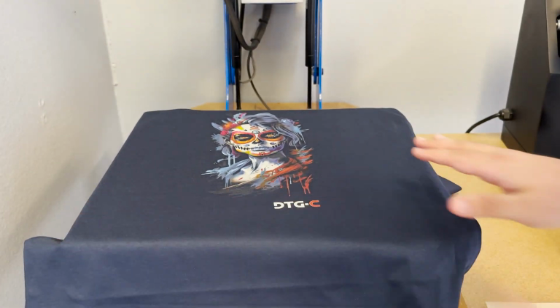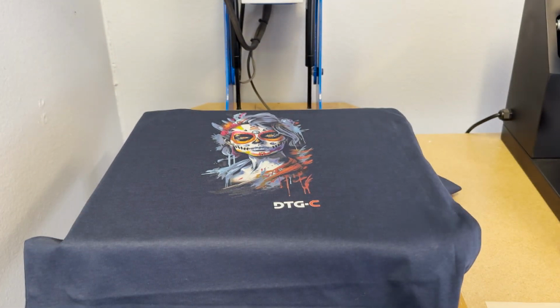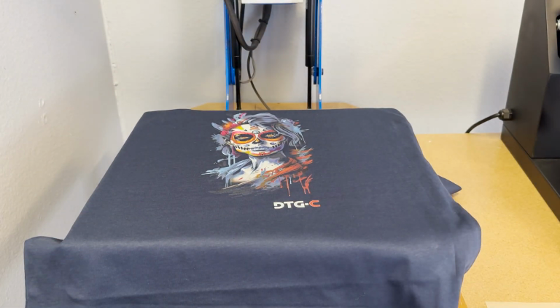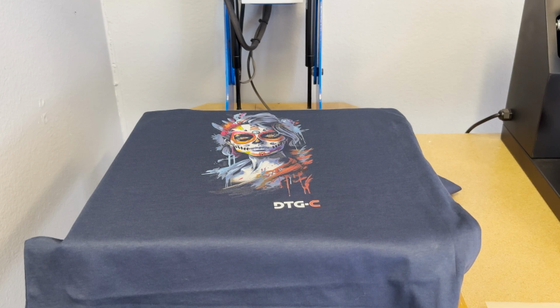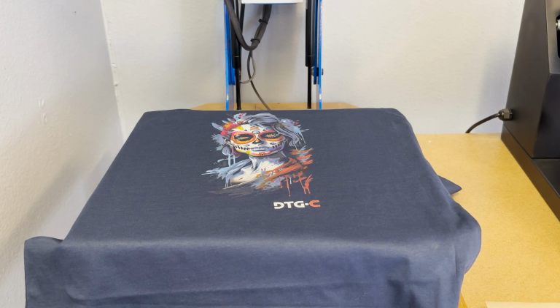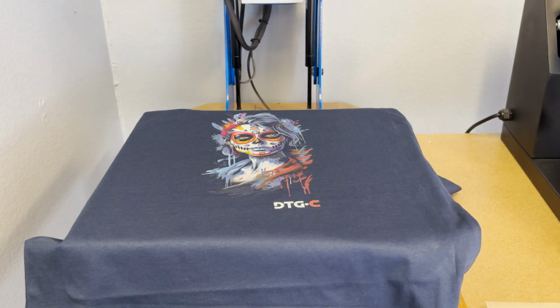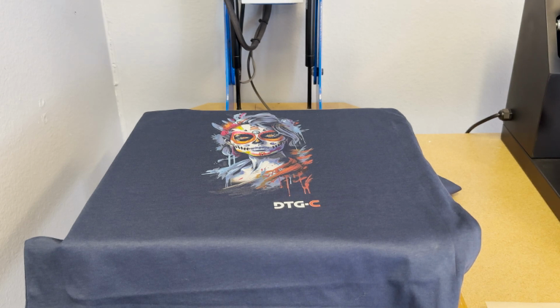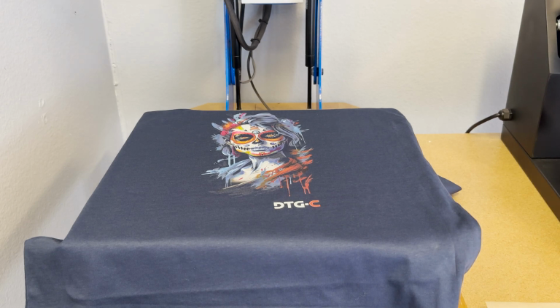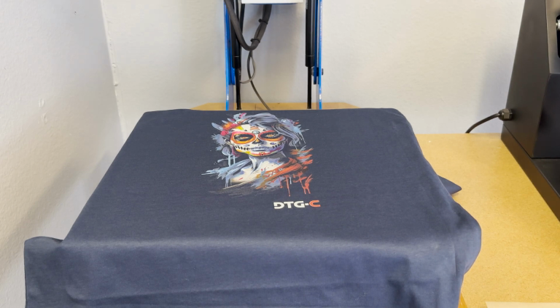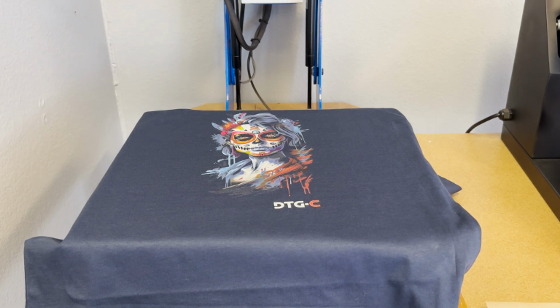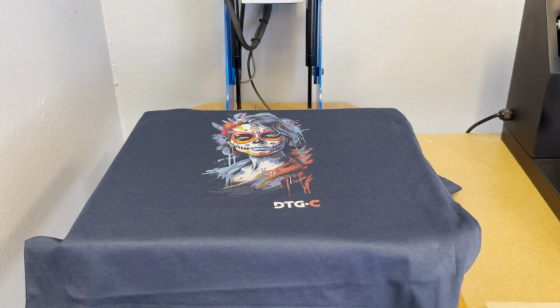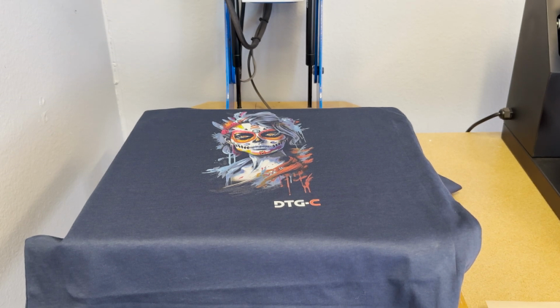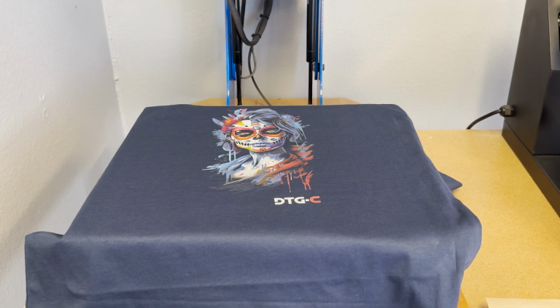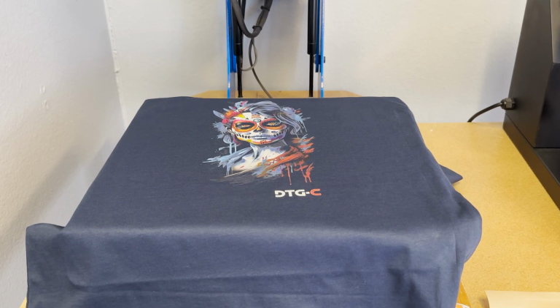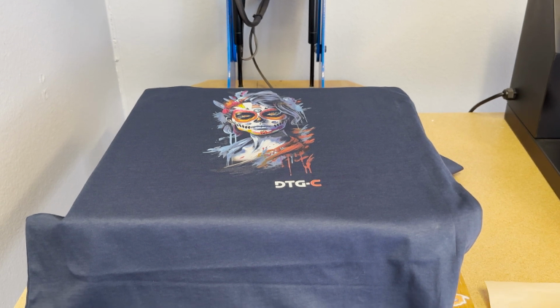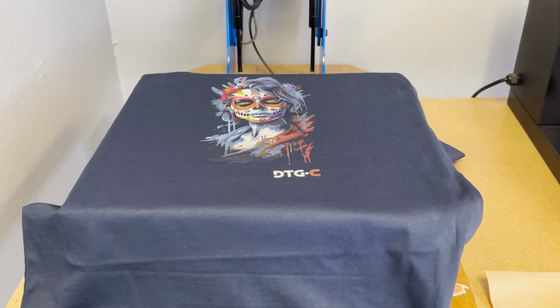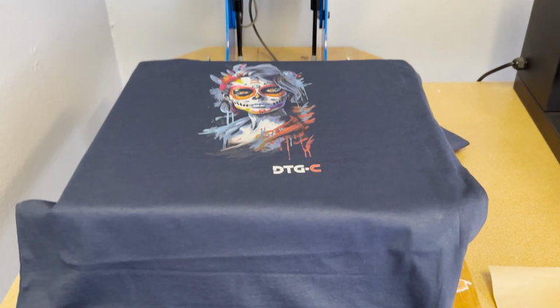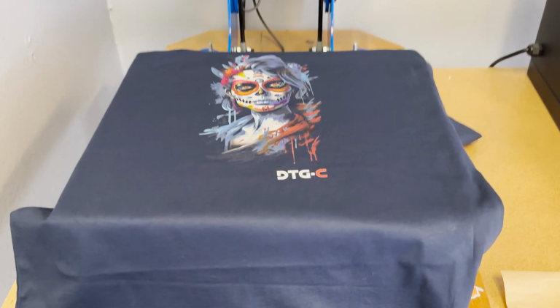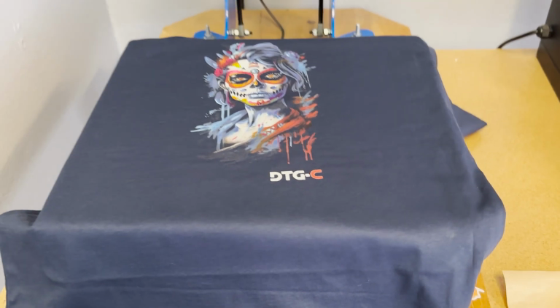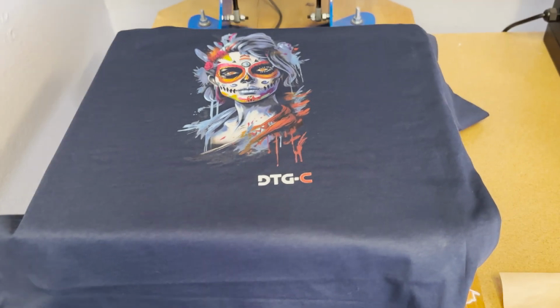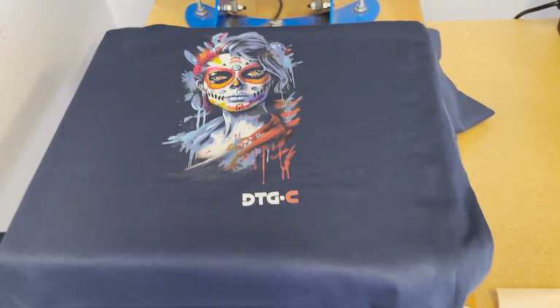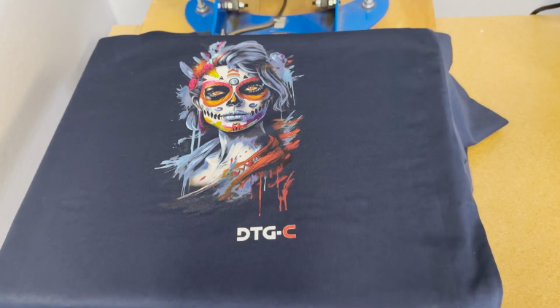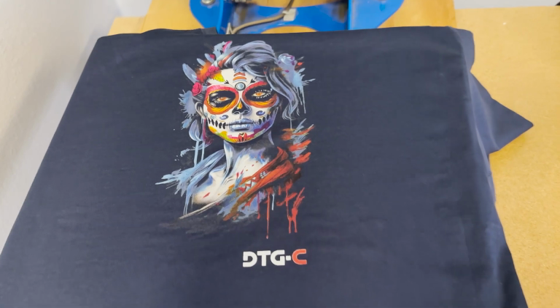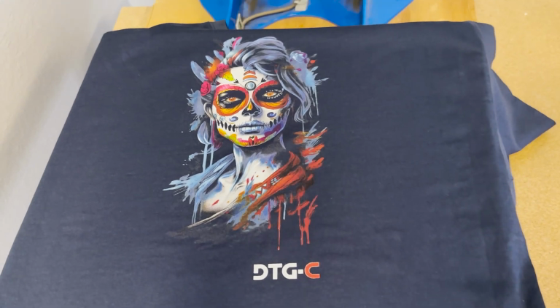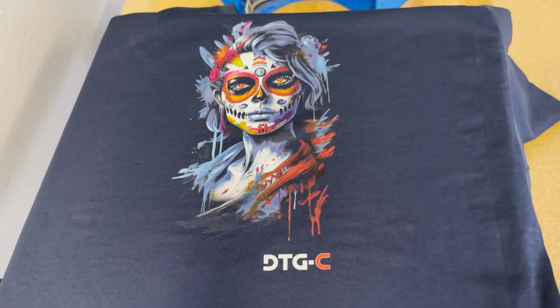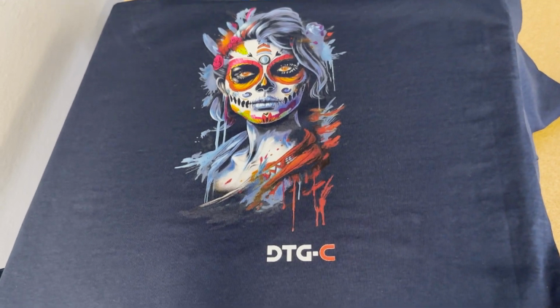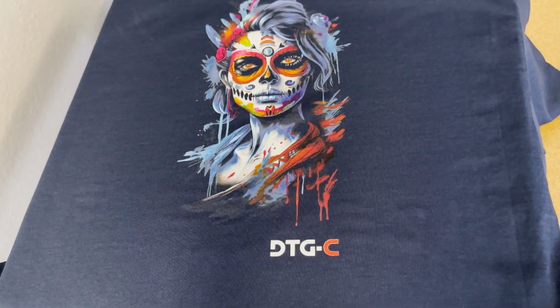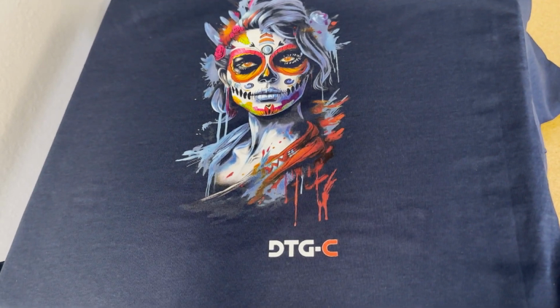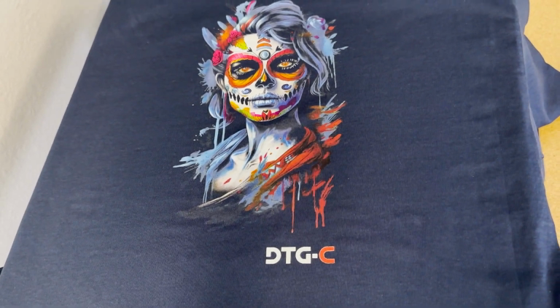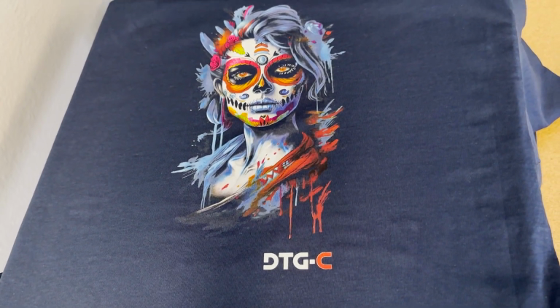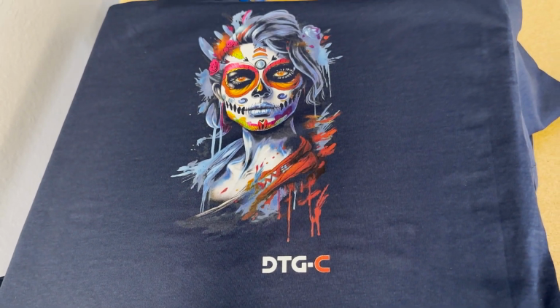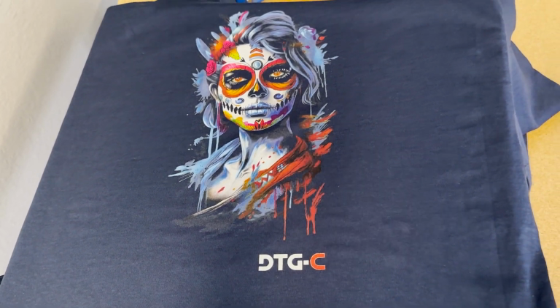And that is how you print DTF with your X2 printer. That's gonna do it for this one guys — don't forget to shake those whites. We'll catch you in the next one.